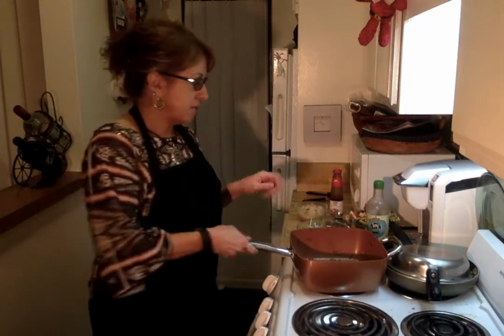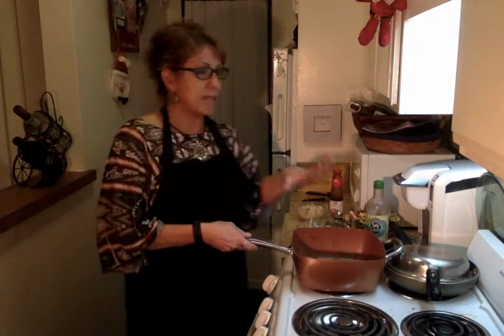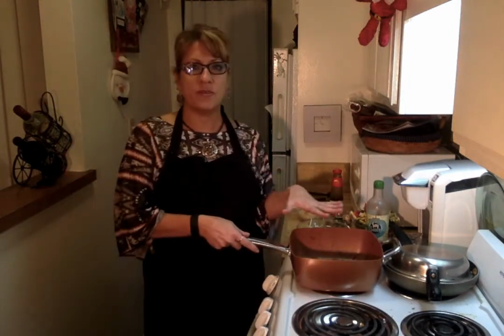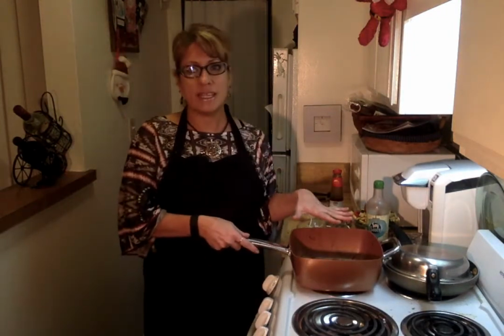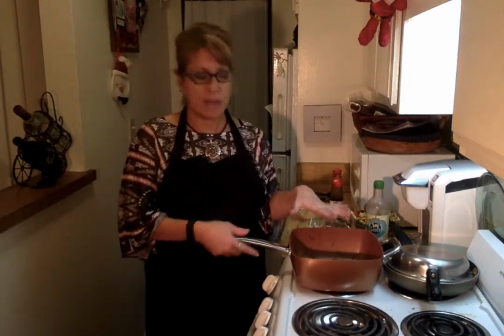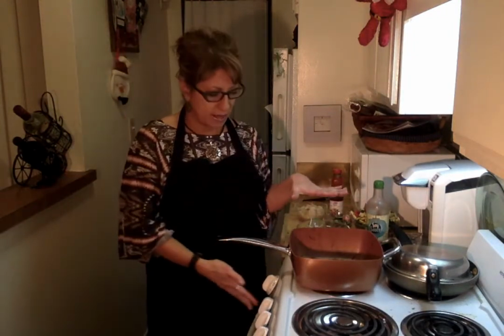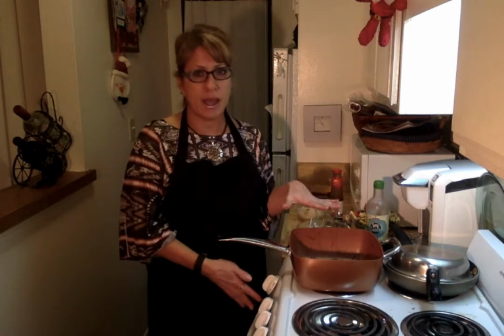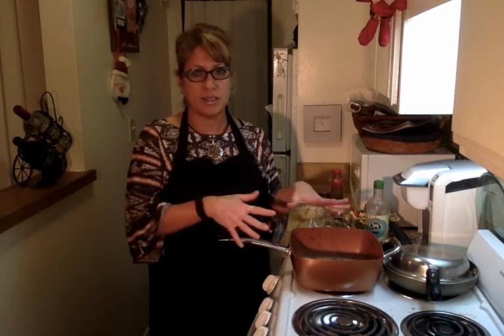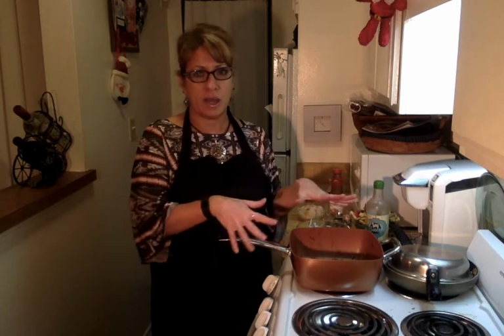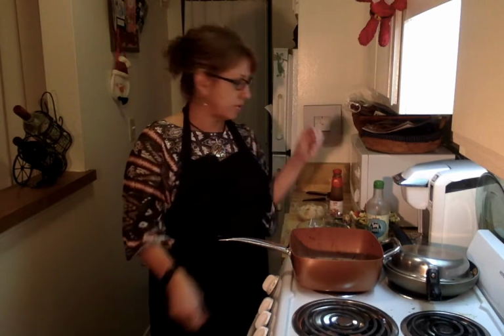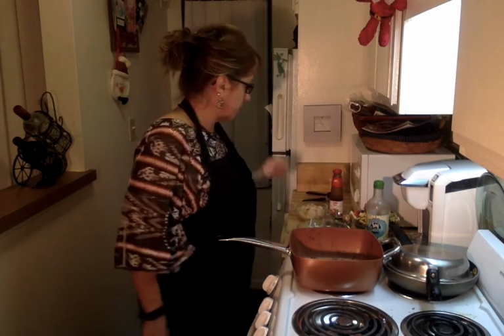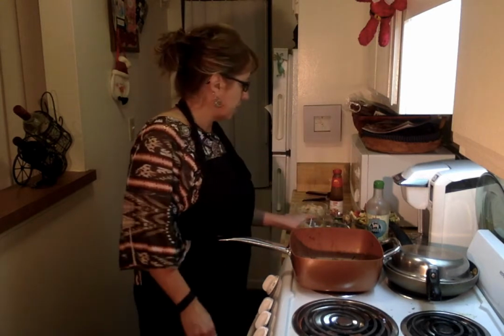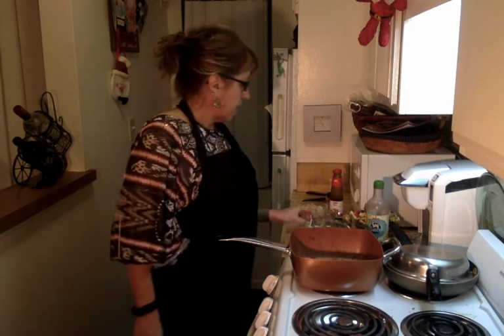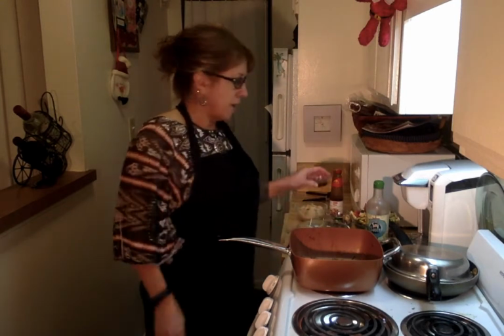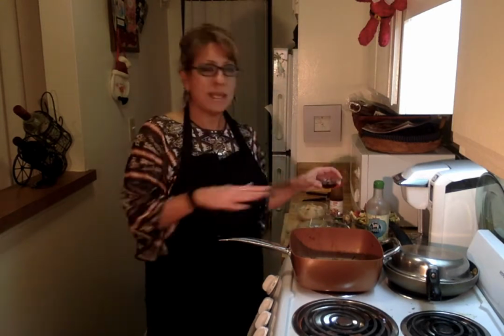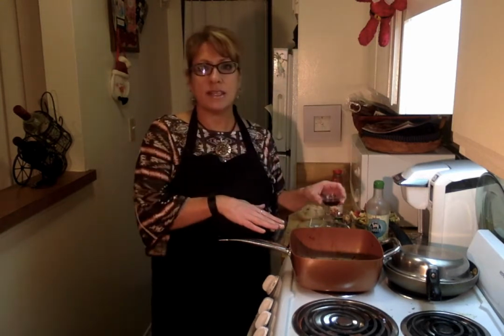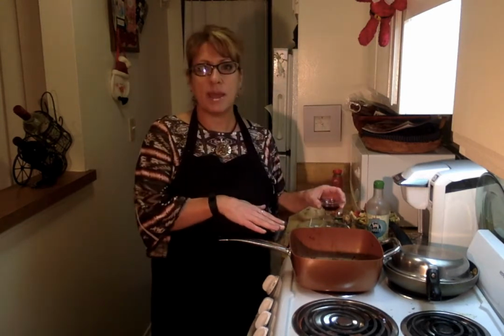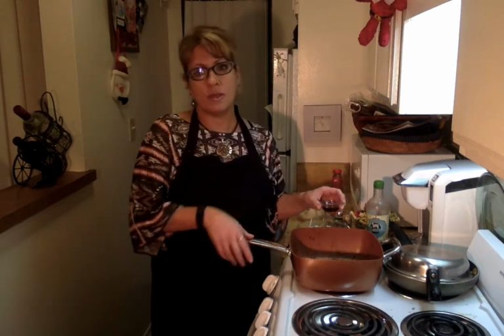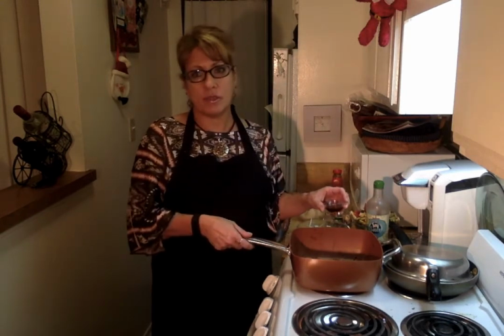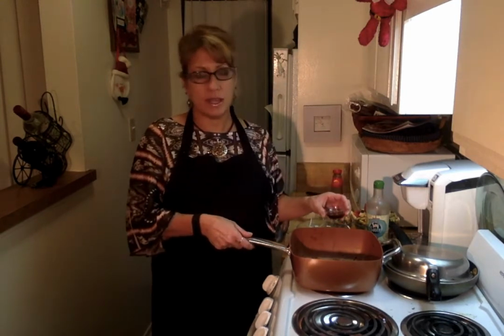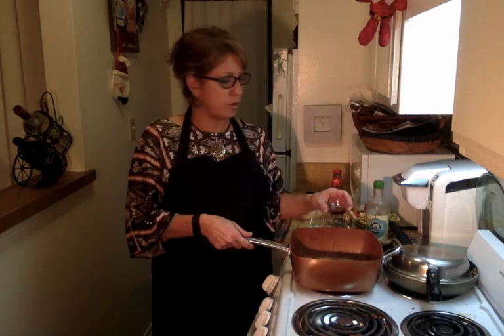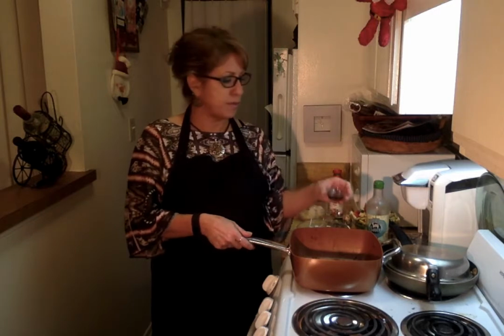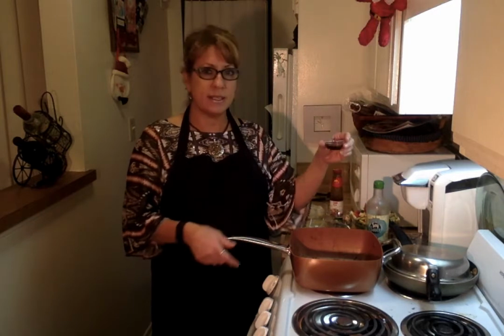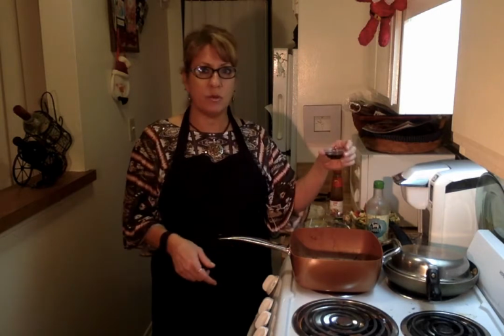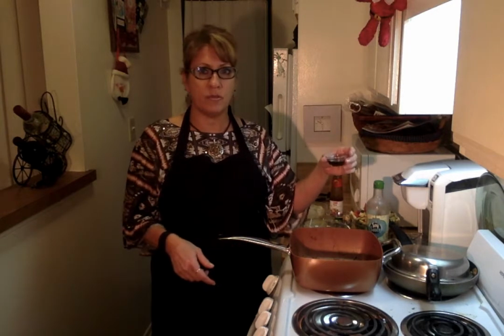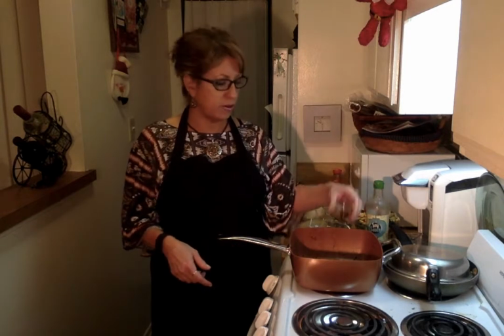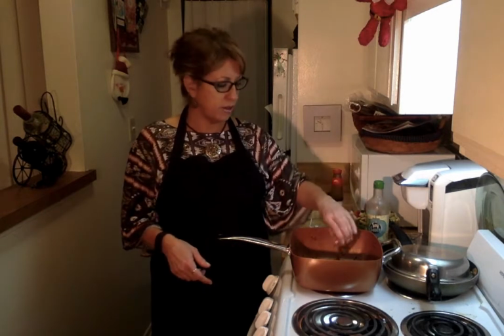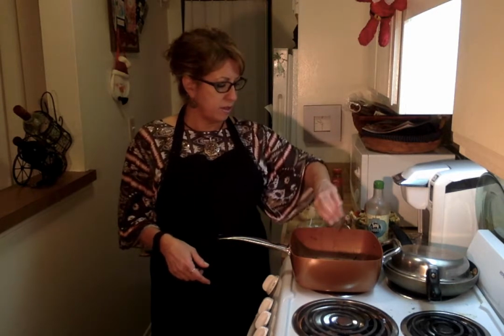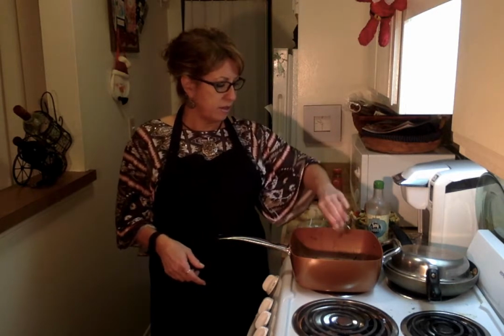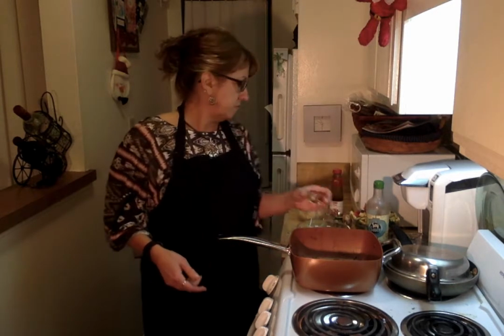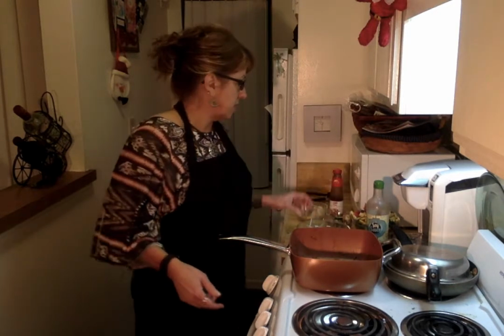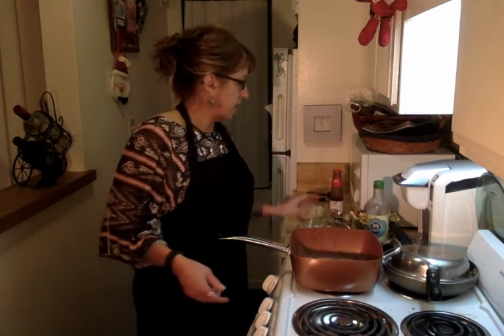So it says to first heat up the pan on high just to get the copper kind of warm. Technically with this kind of pan you don't really even have to use any kind of oil, but I'm using sesame oil for flavor. Just throw that in there.